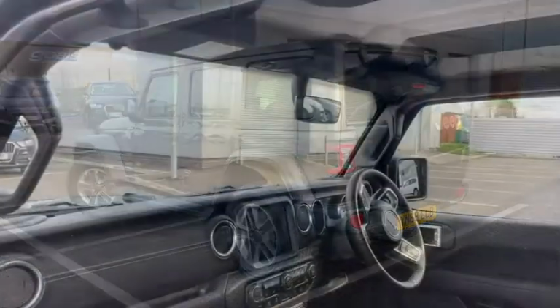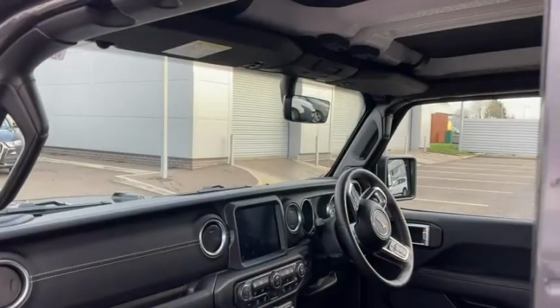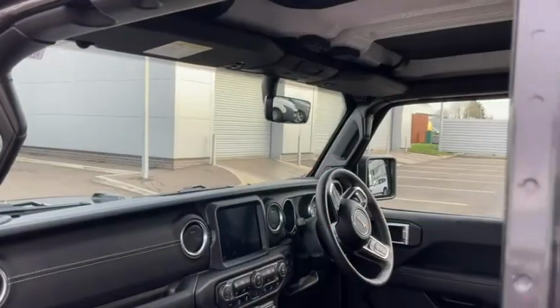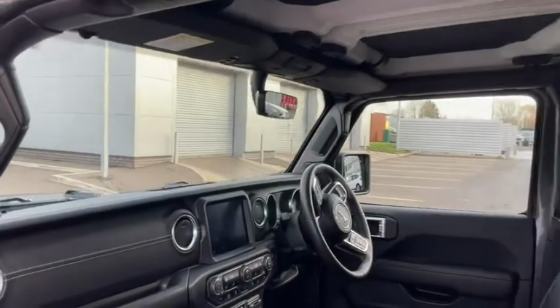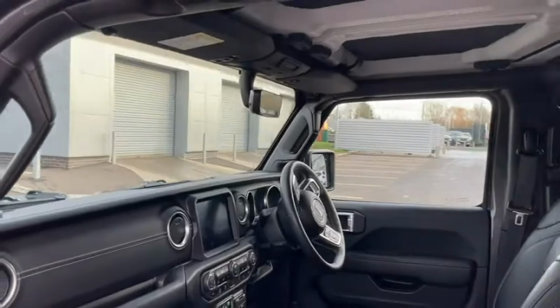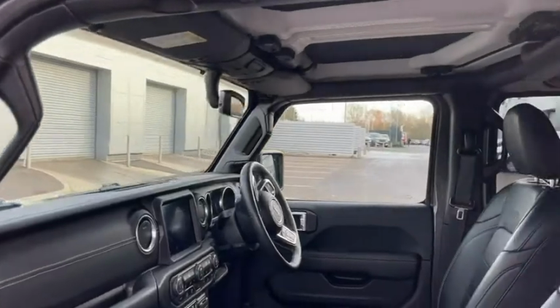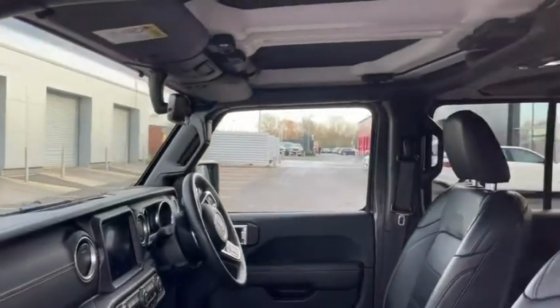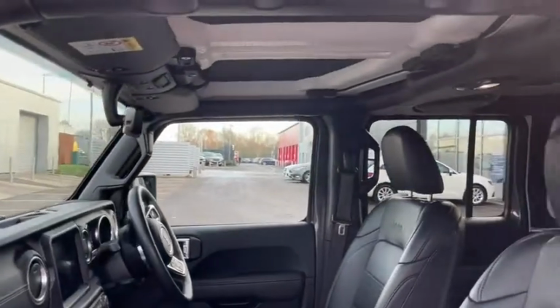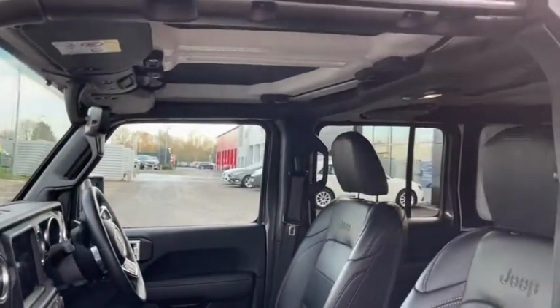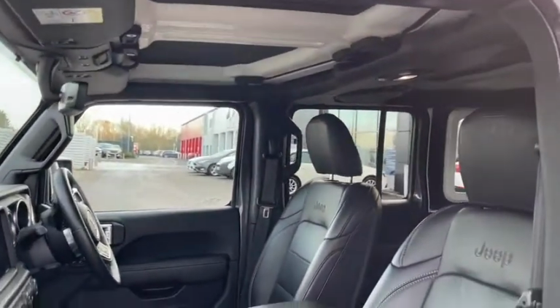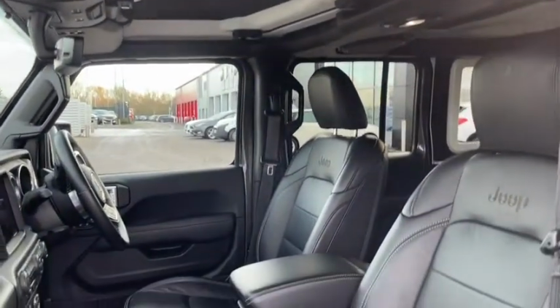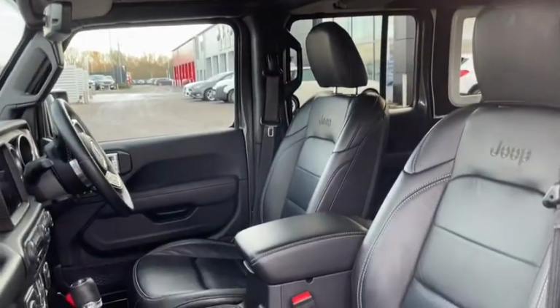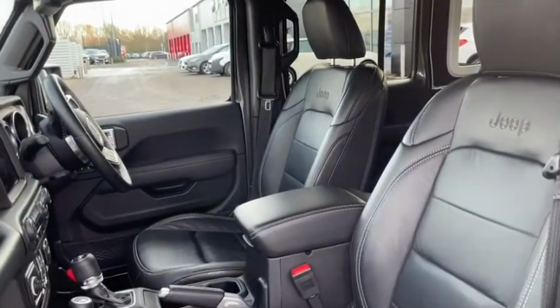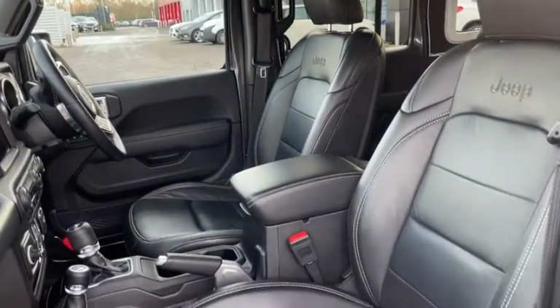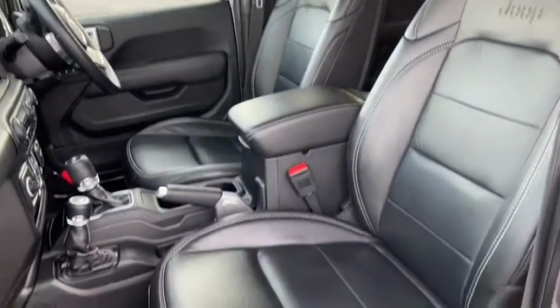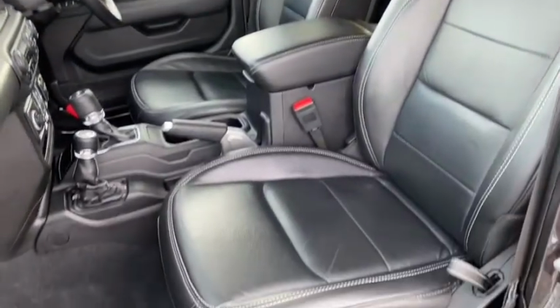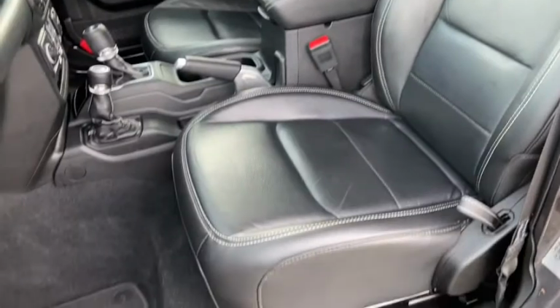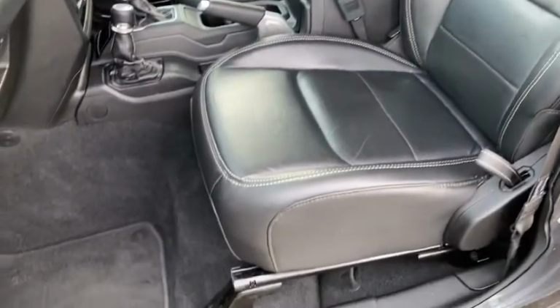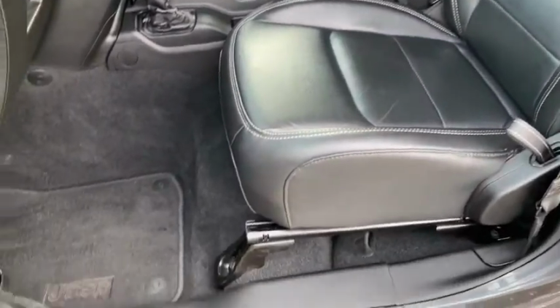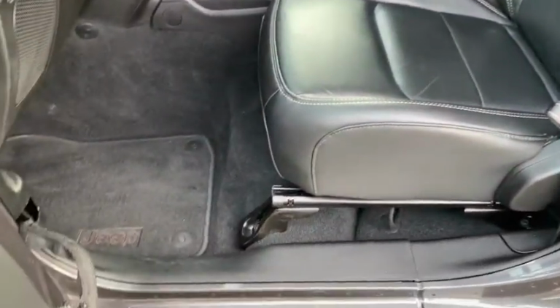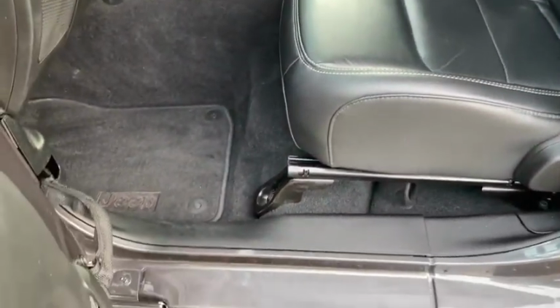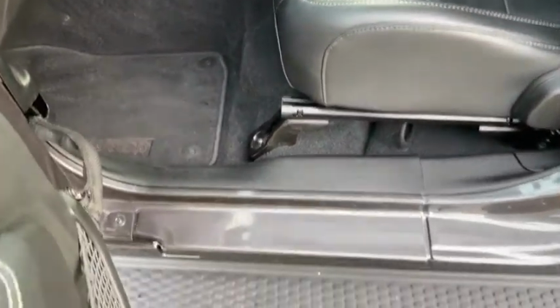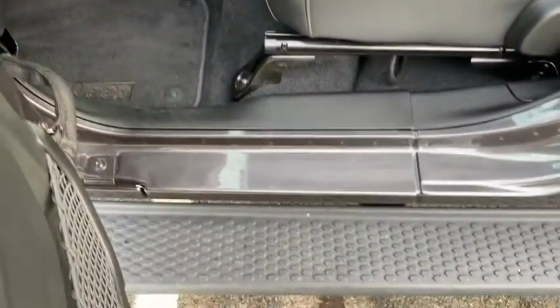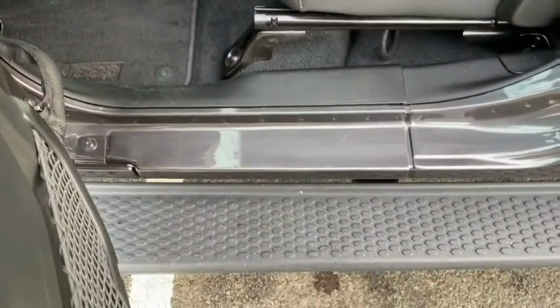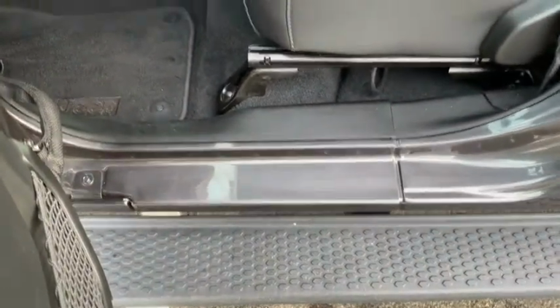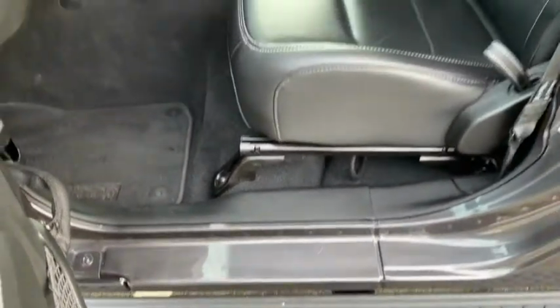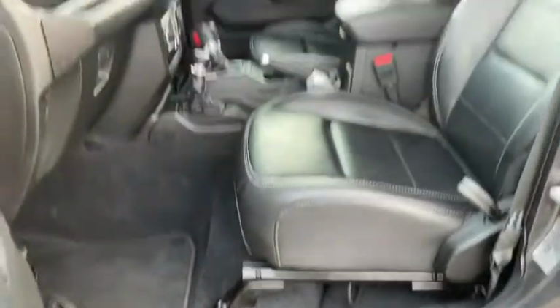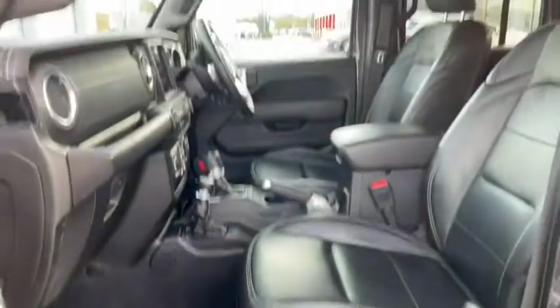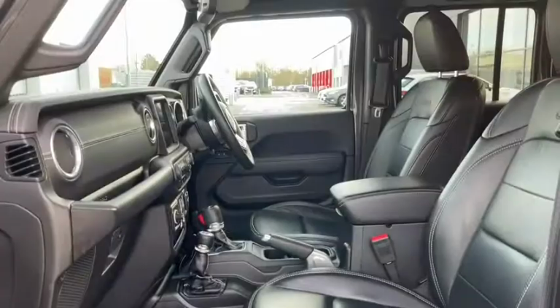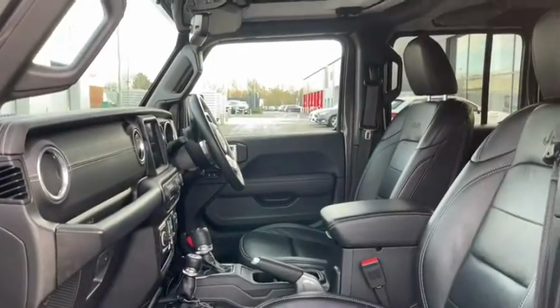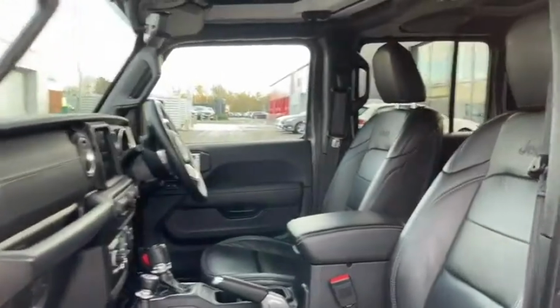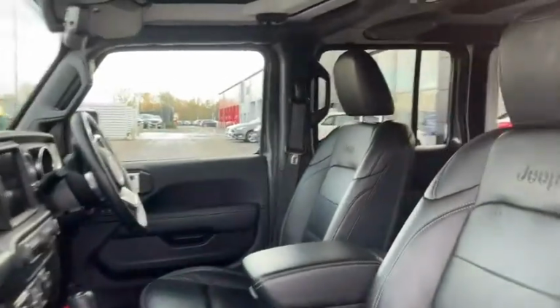Jumping inside you'll notice straight away just how much space there is here and of course the speakers up above the seats as well. I can tell you first hand that the full leather seats are also incredibly comfortable. It's quite easy to step into the vehicle as well thanks to the step on the side.